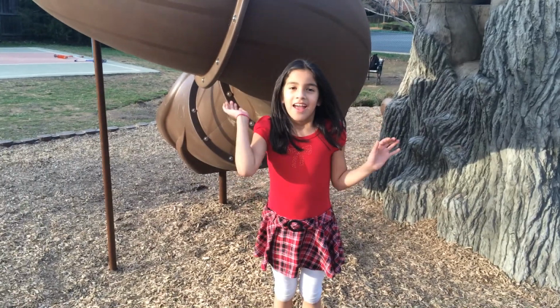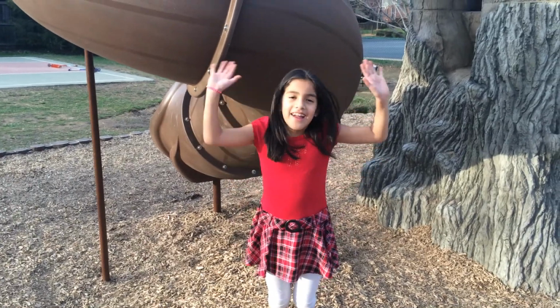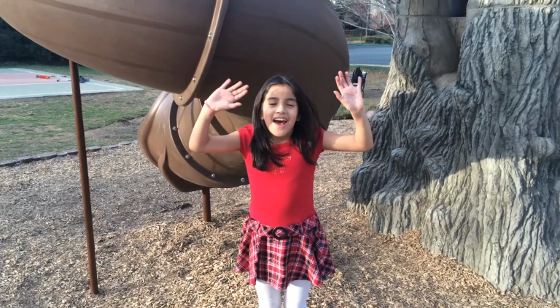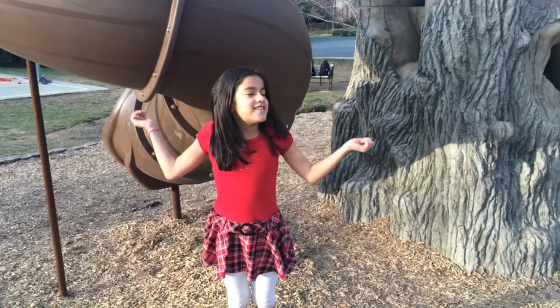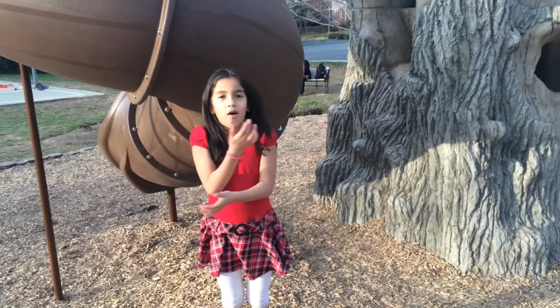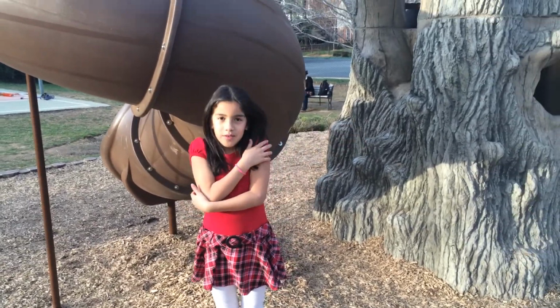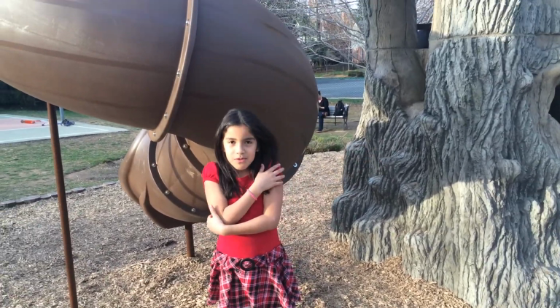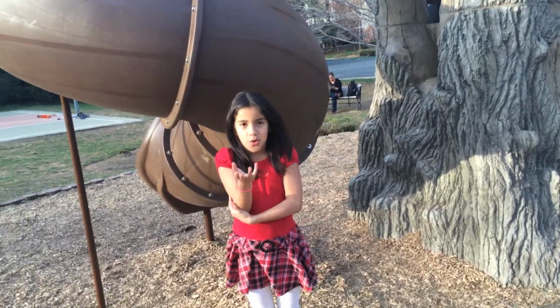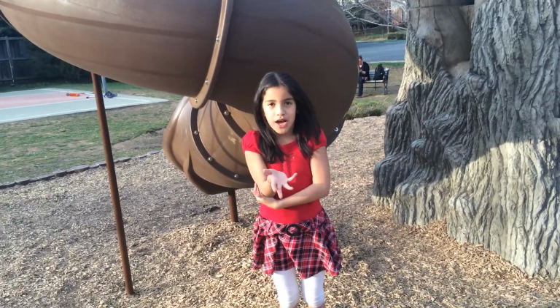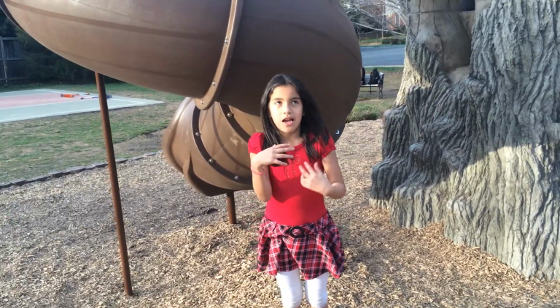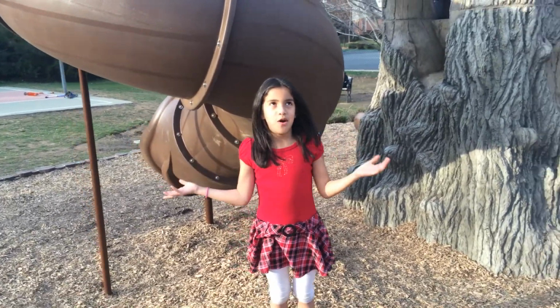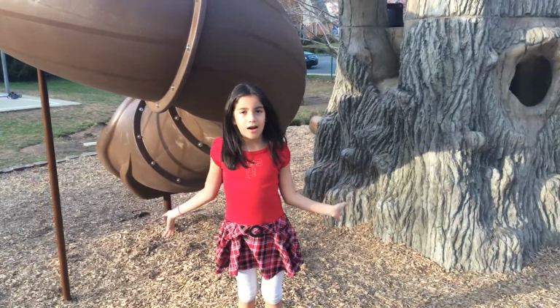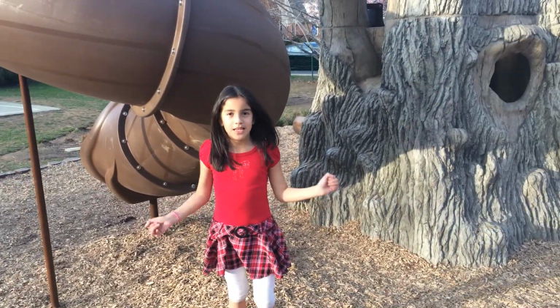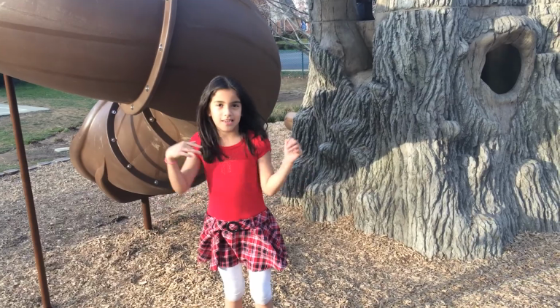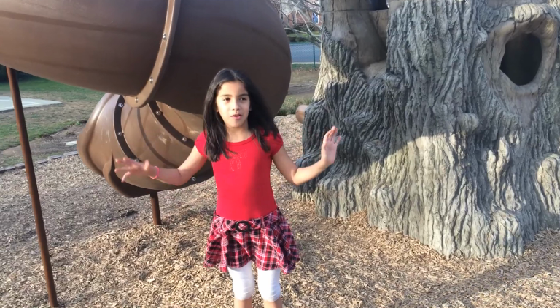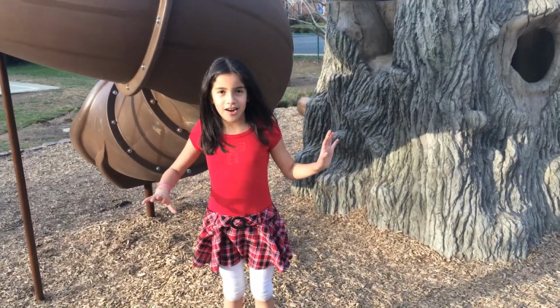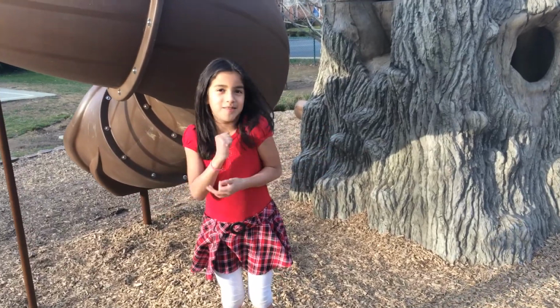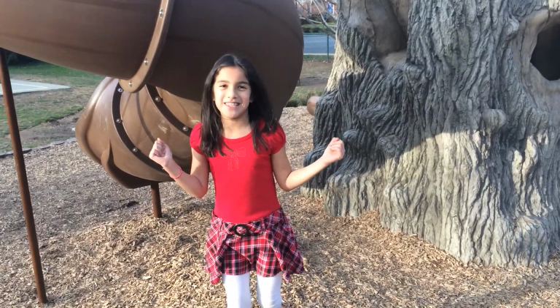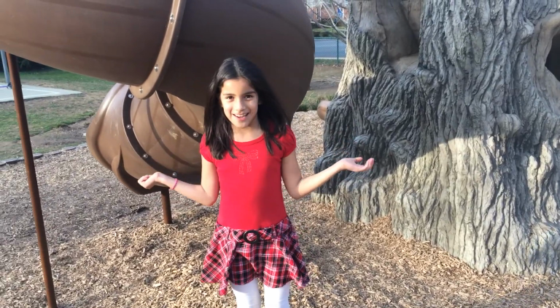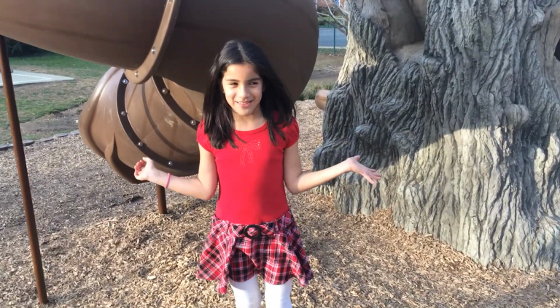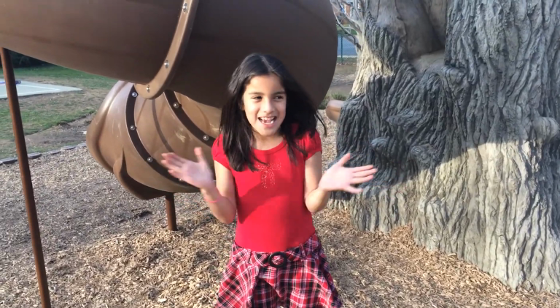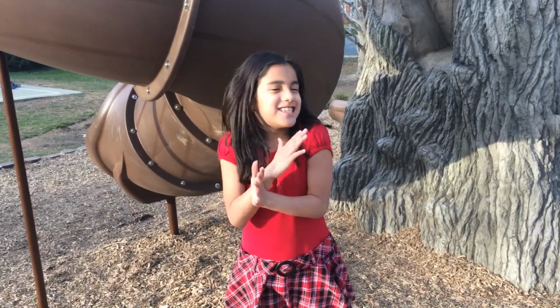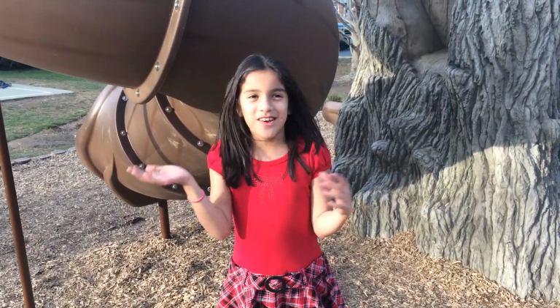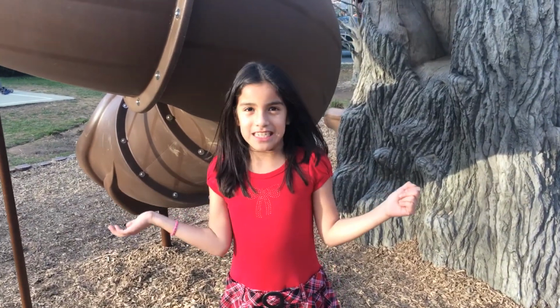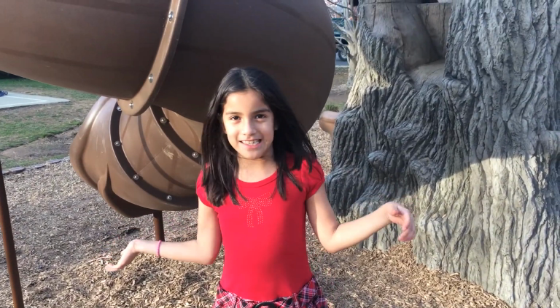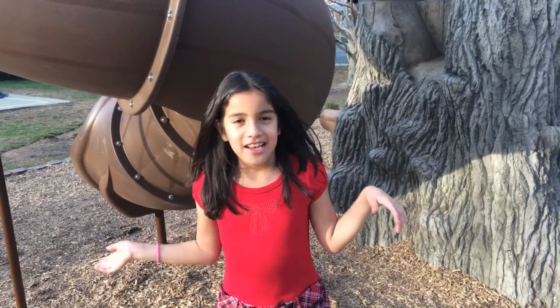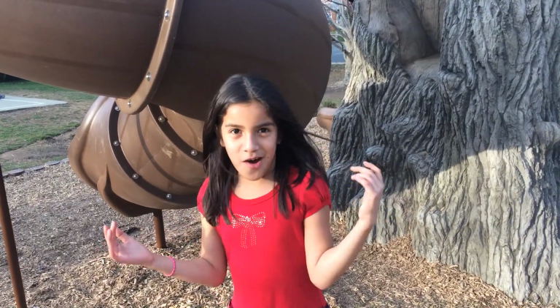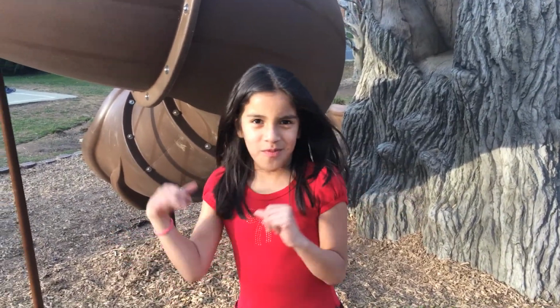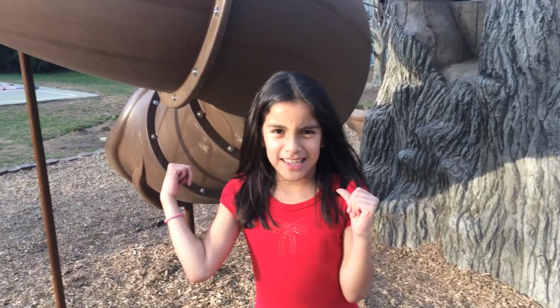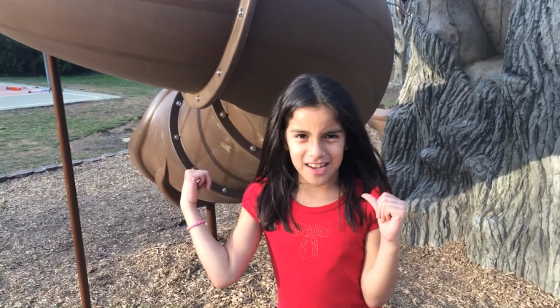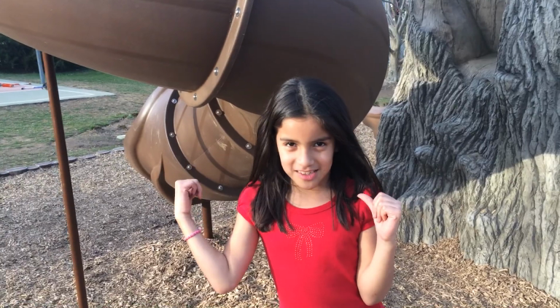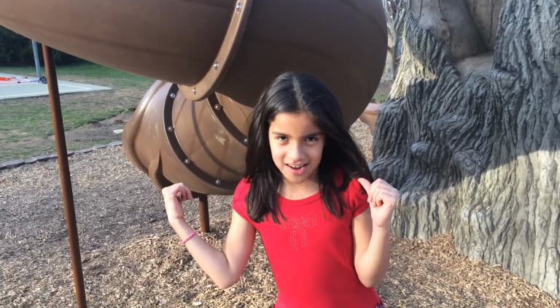Hey guys, I'm going to be showing you my new house because I just barely got it and I'm so excited — it's just so fantastic. Let's get started.